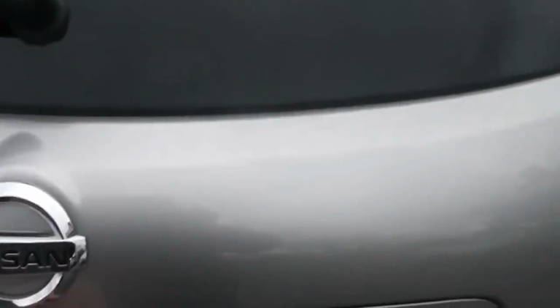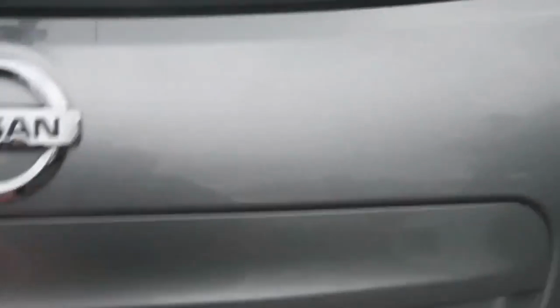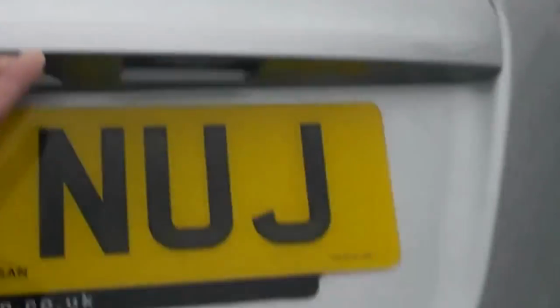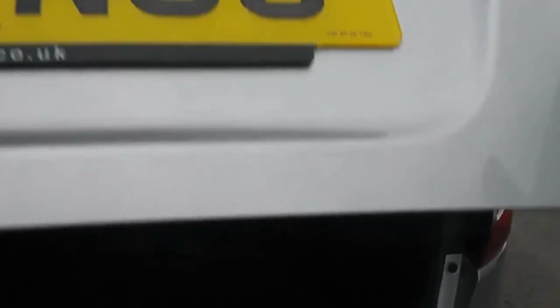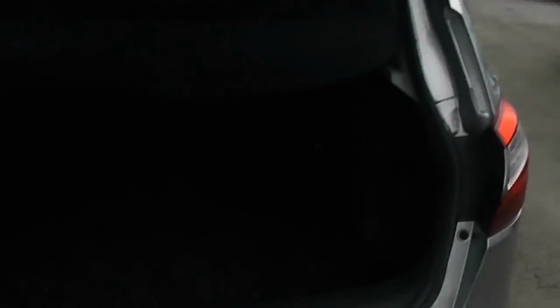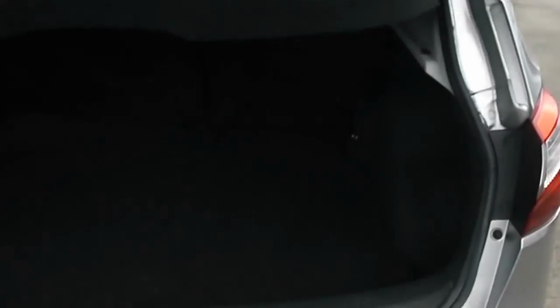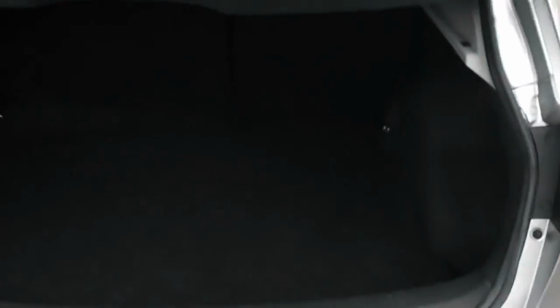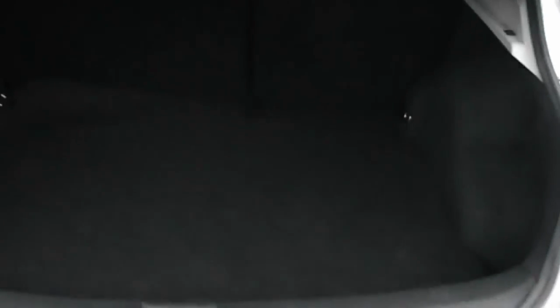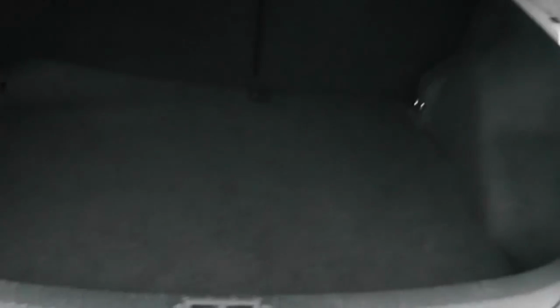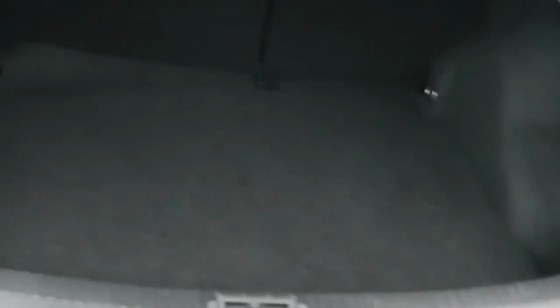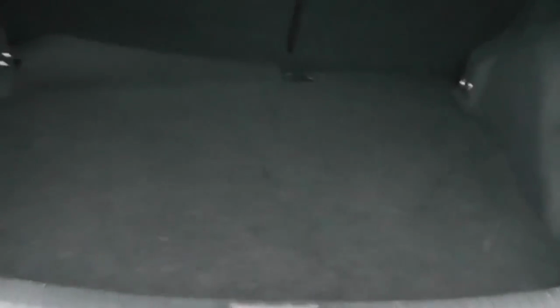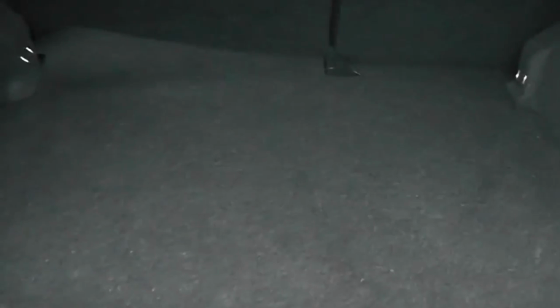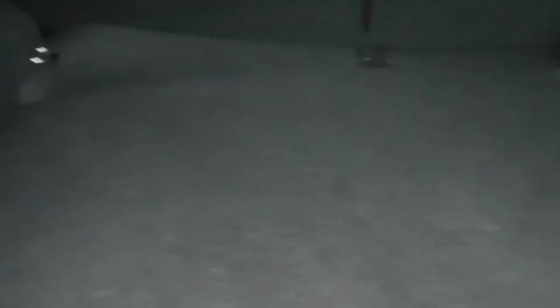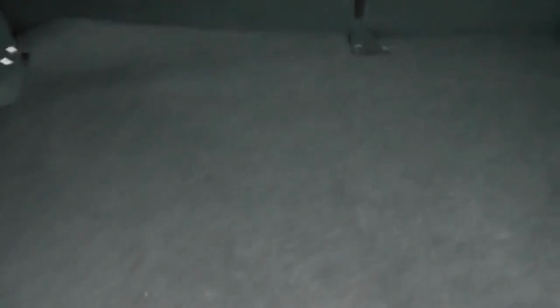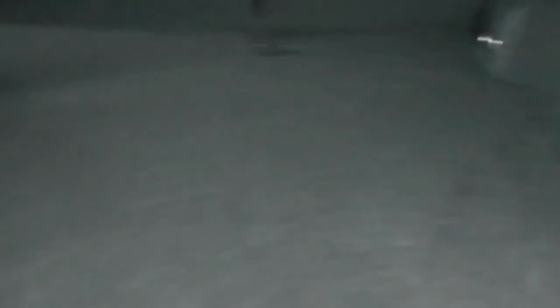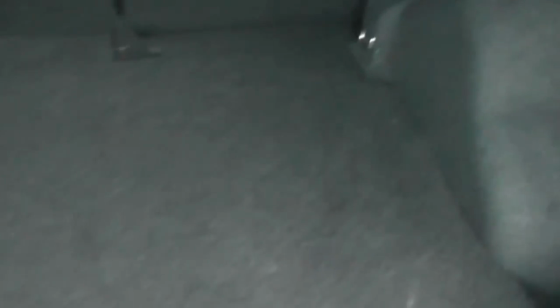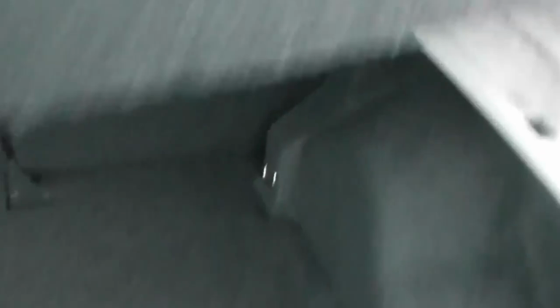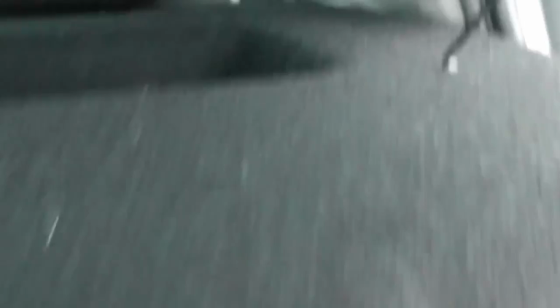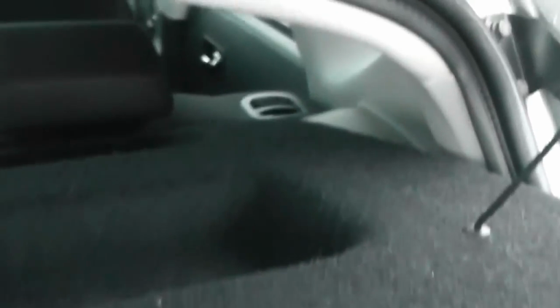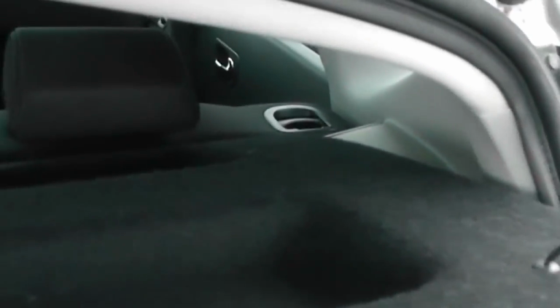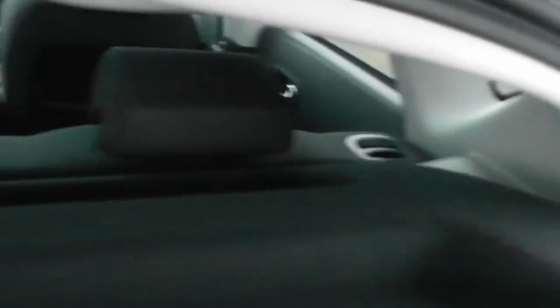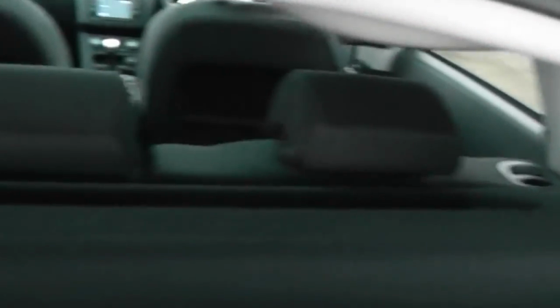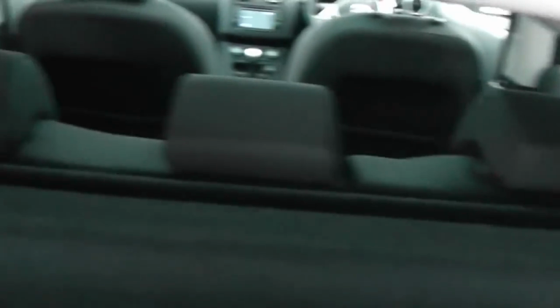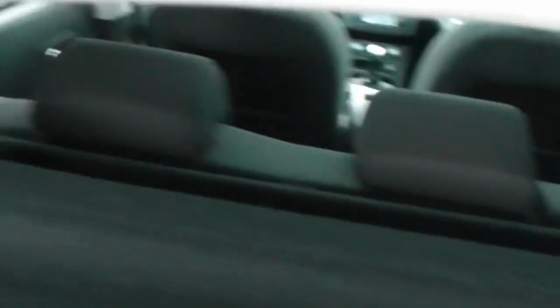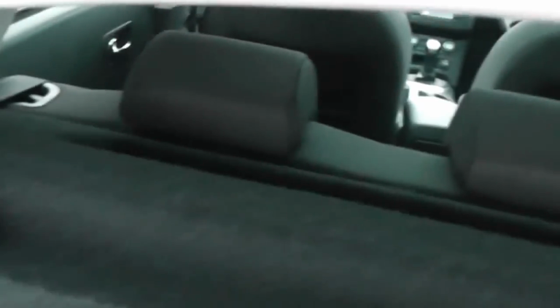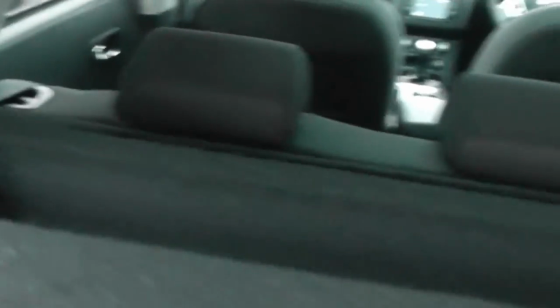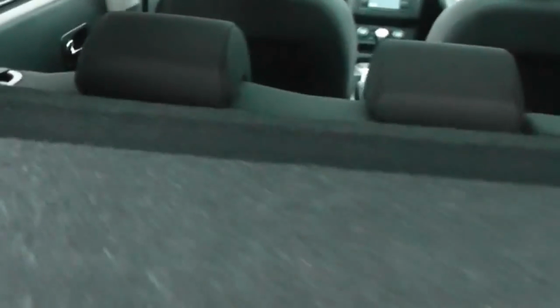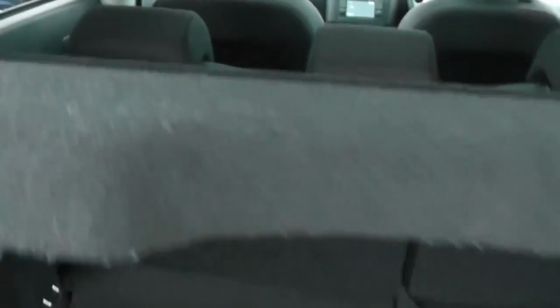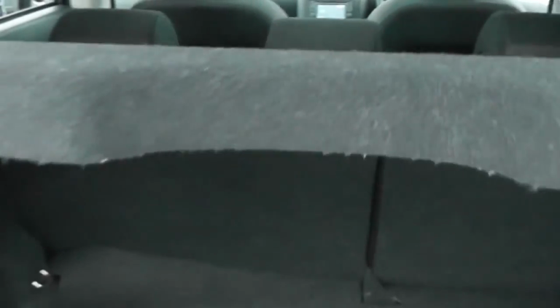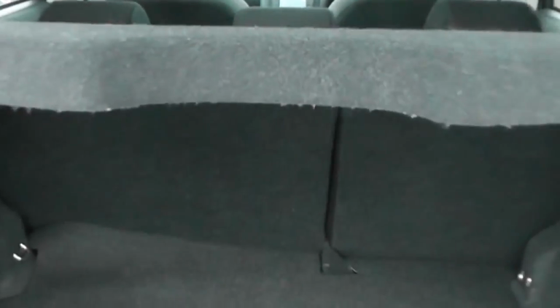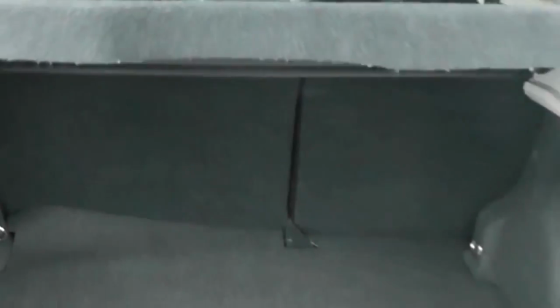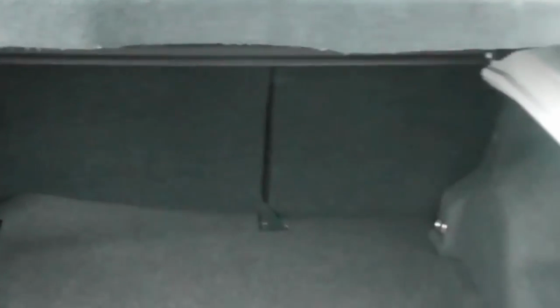Taking a look into the boot, you'll see a very big boot space in the back of the Qashqai. The car's also got a 60-40 split folding seat should you require any additional space.